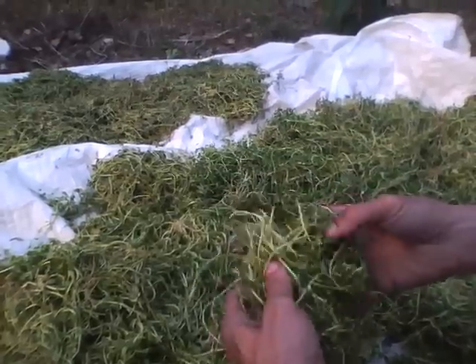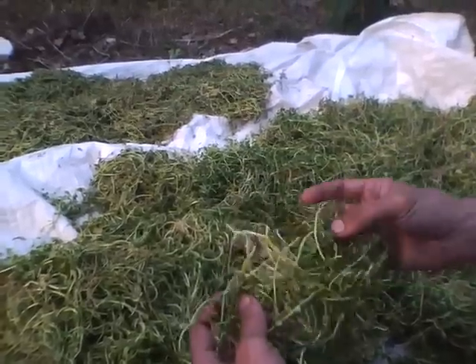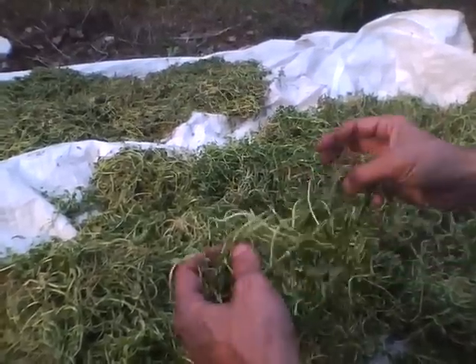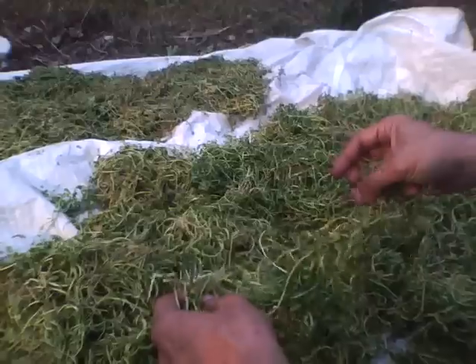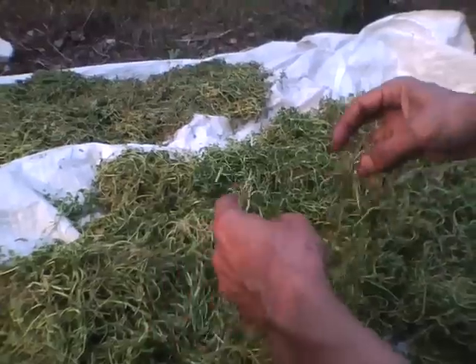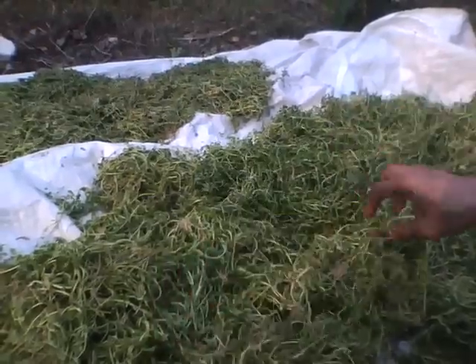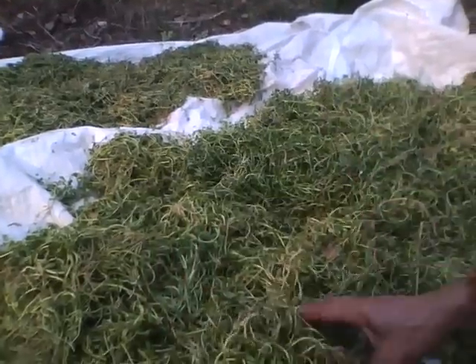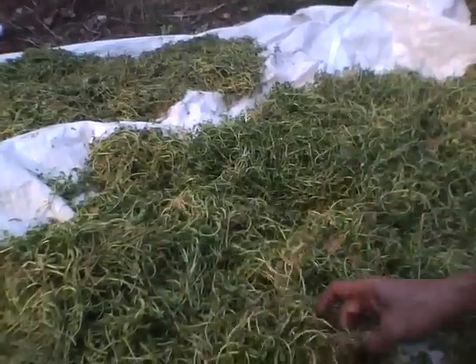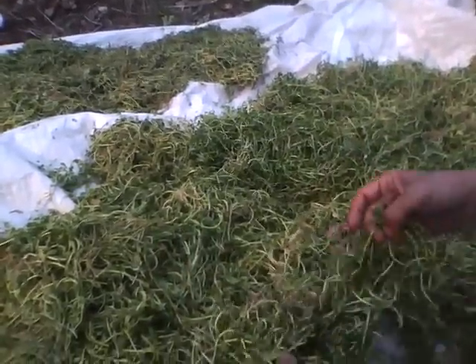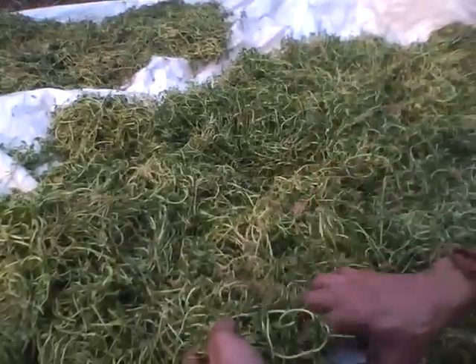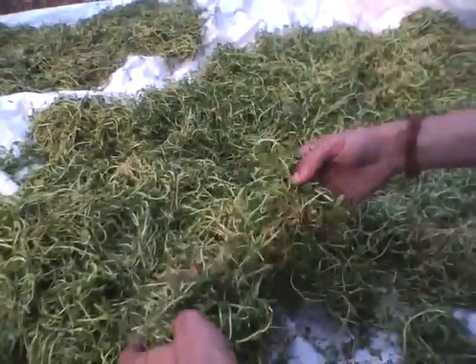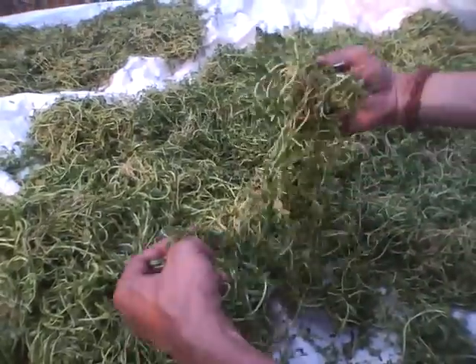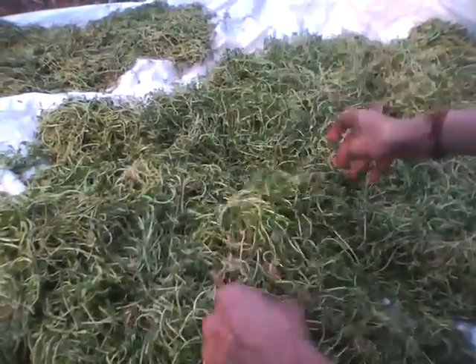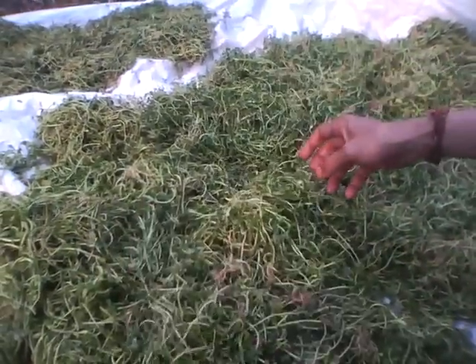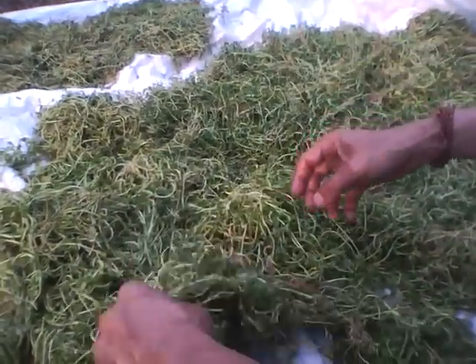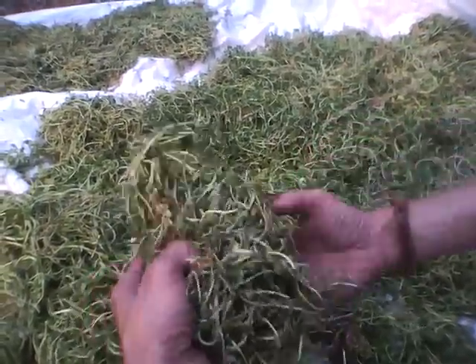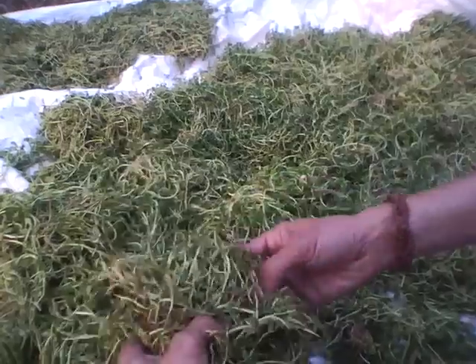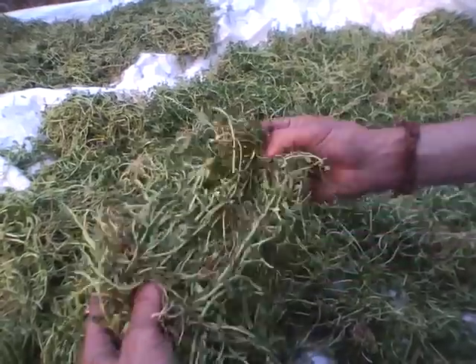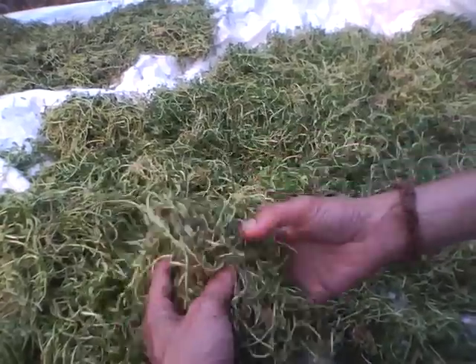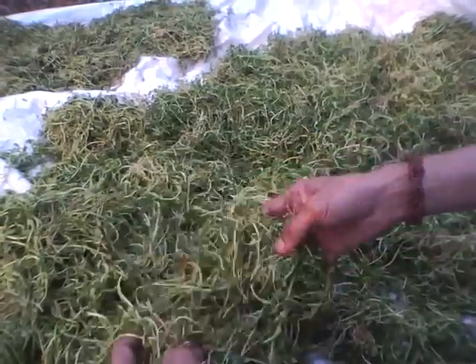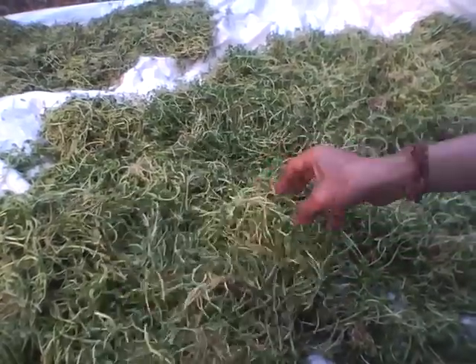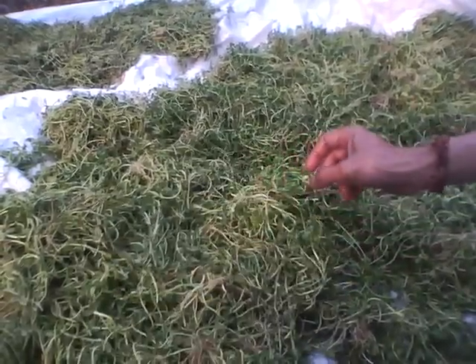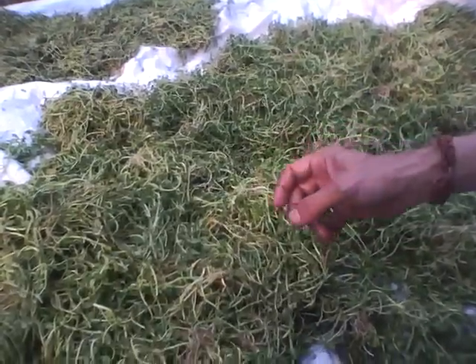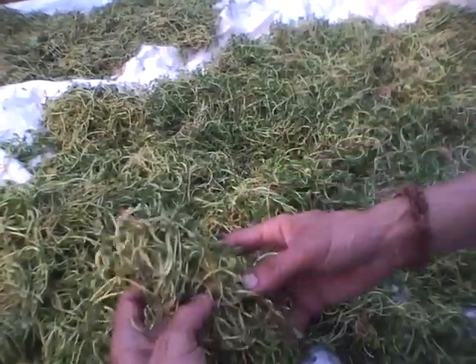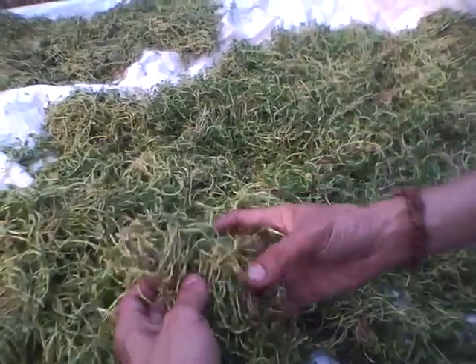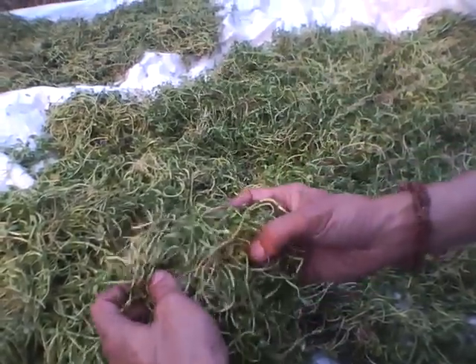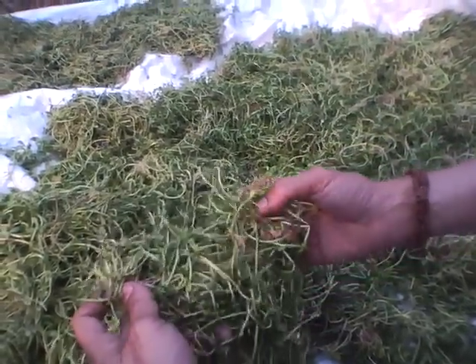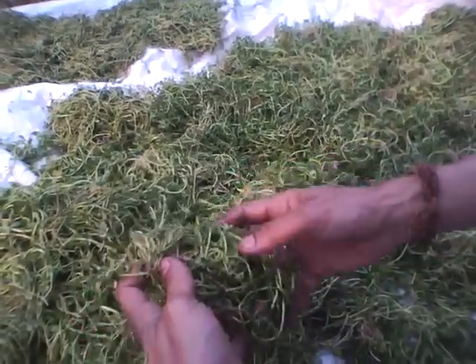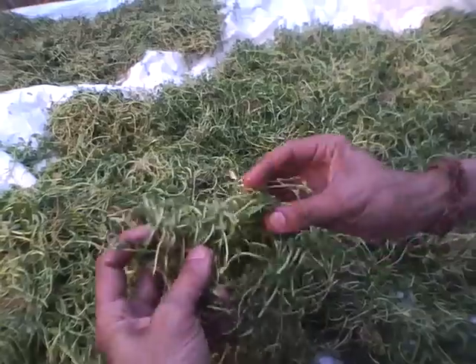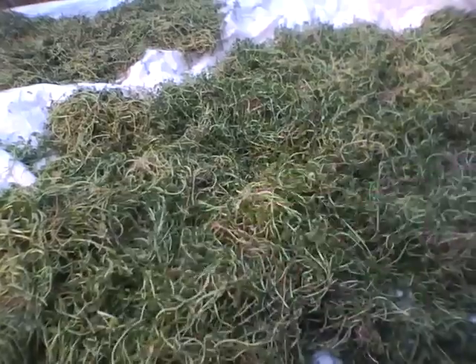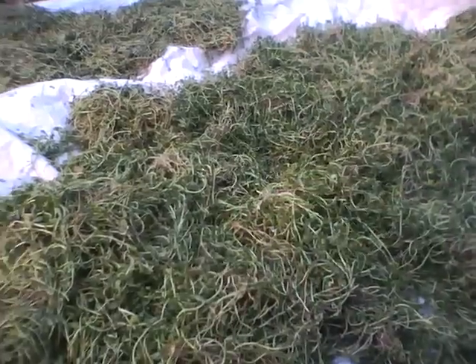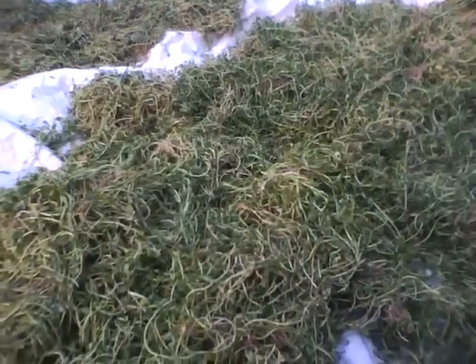Also in the peak sun hours, then it will be turned regularly so that it doesn't rot — nicely exposed. Now the air is very dry so it will dry up very fast. In the wet season you have to put it in the dryer.